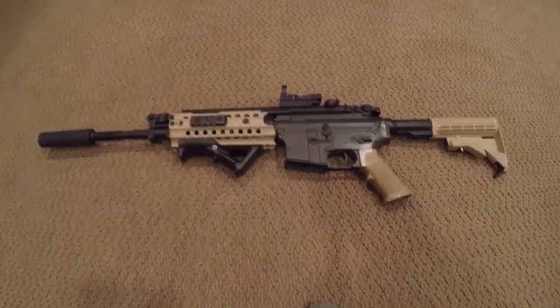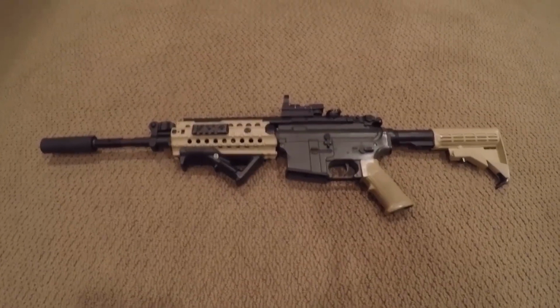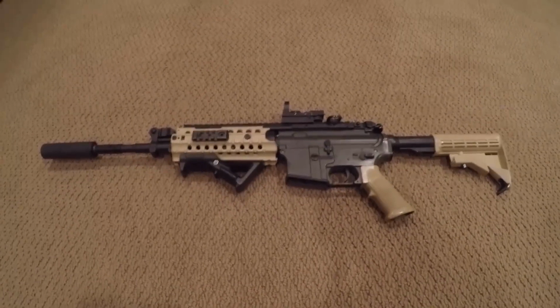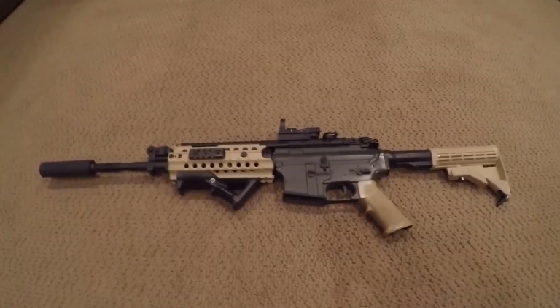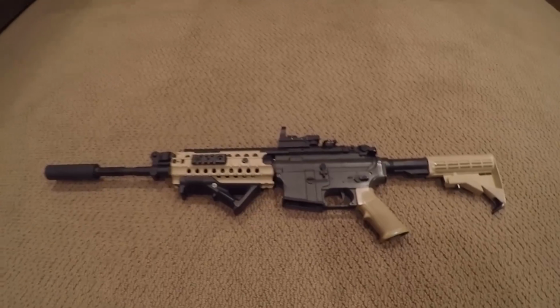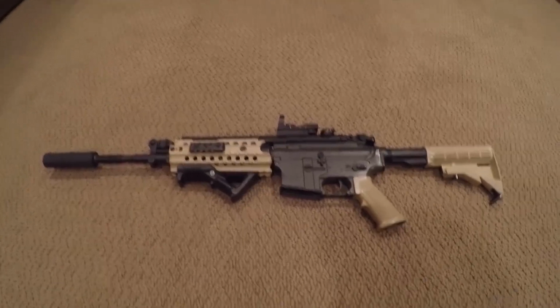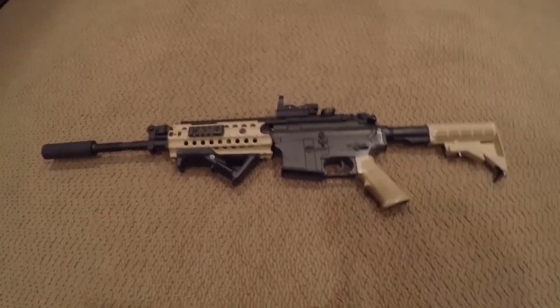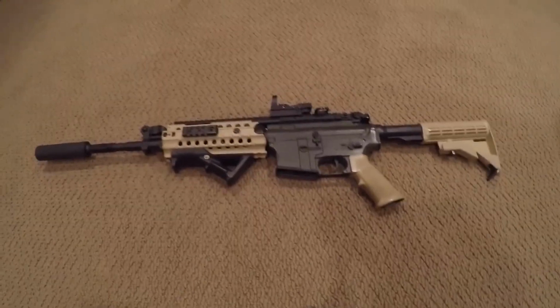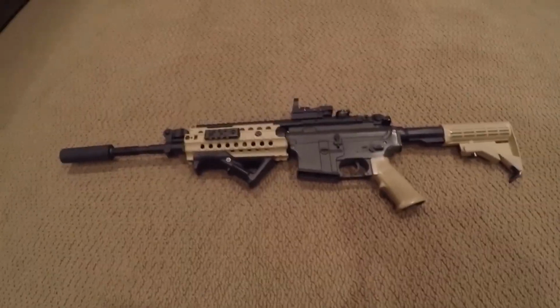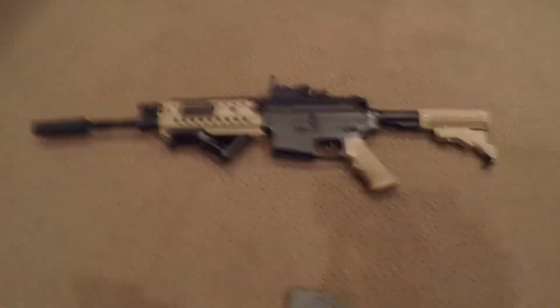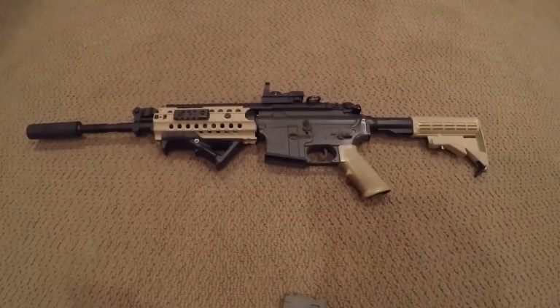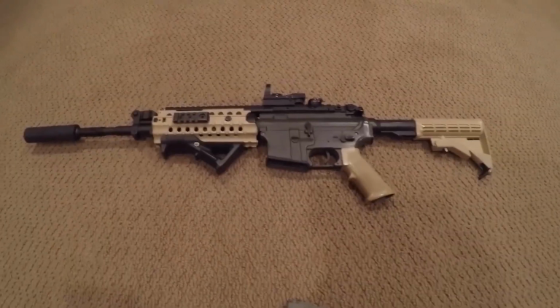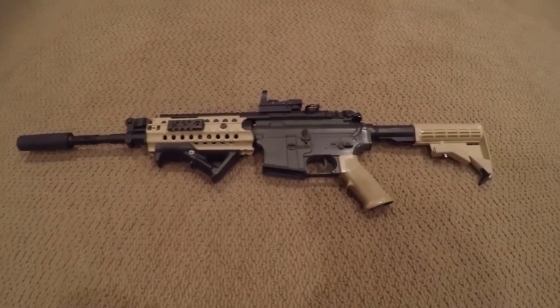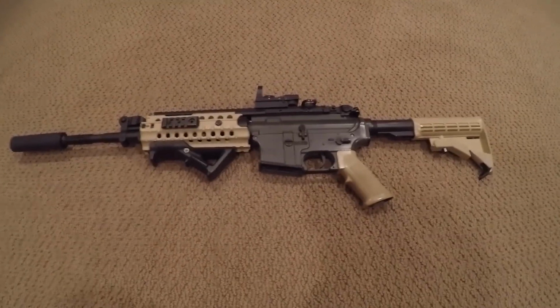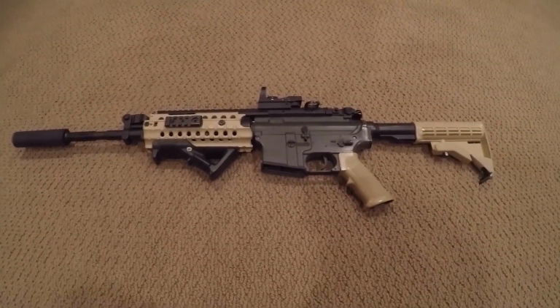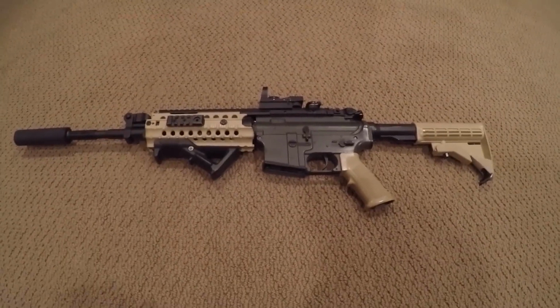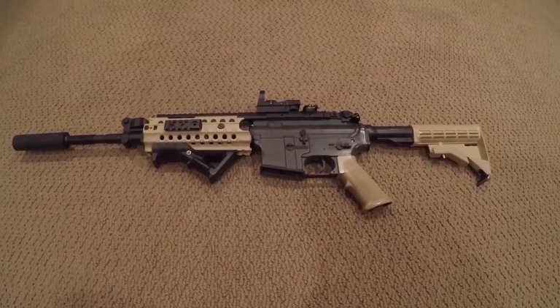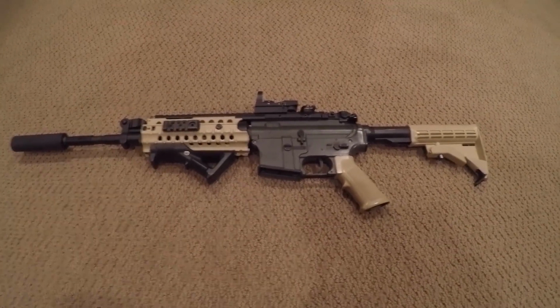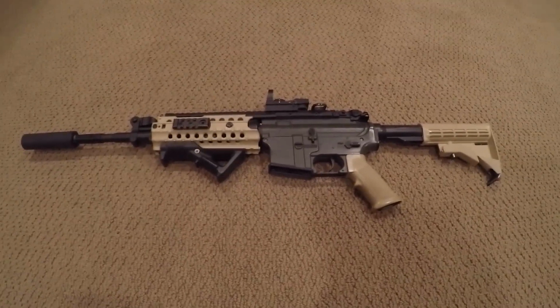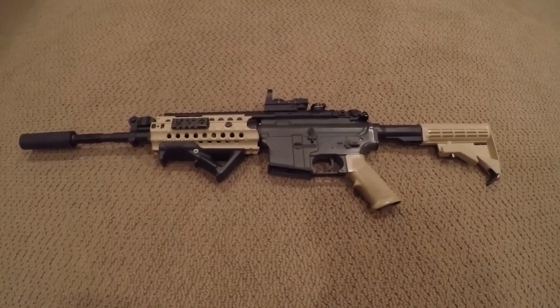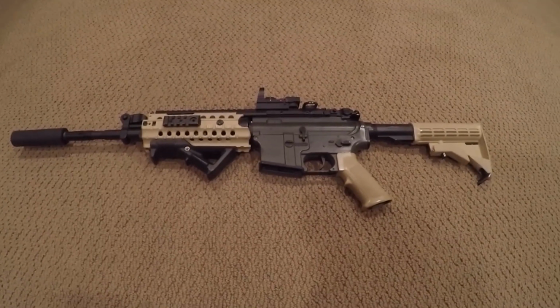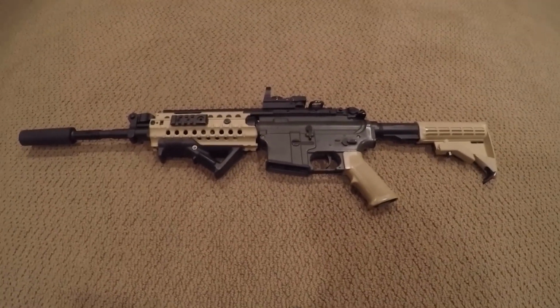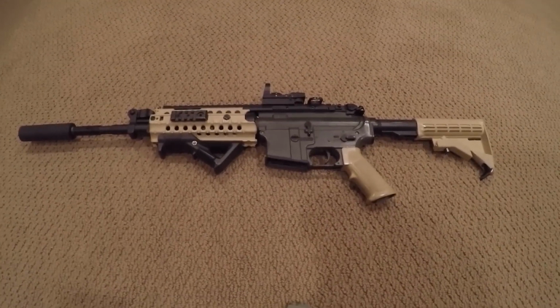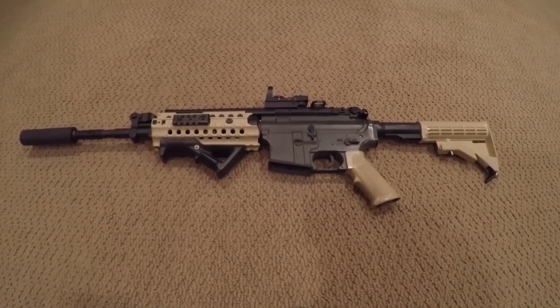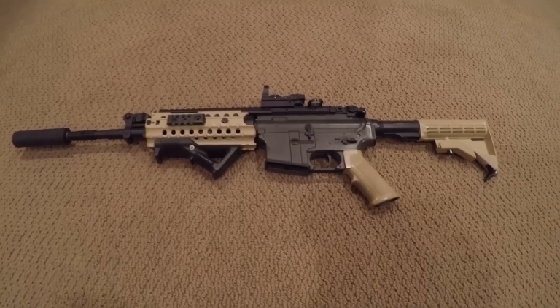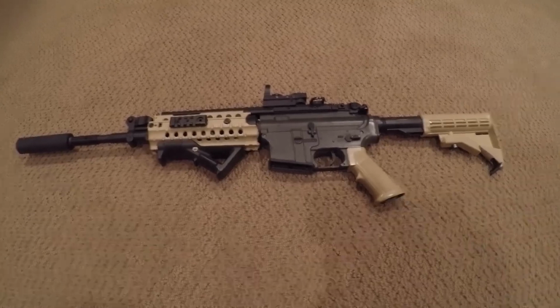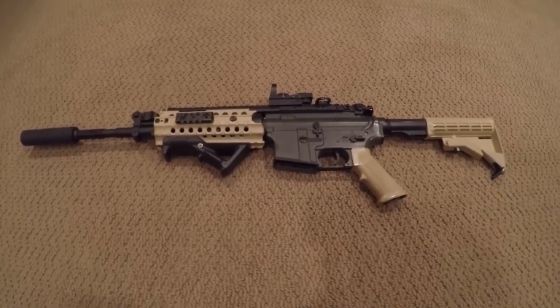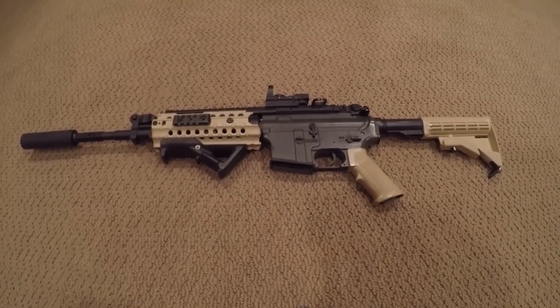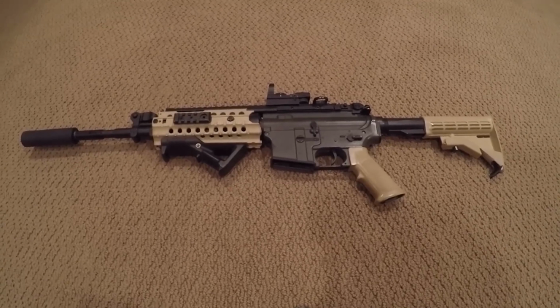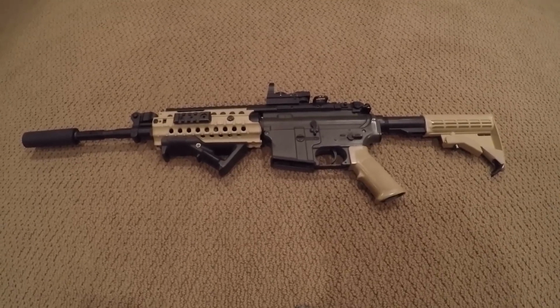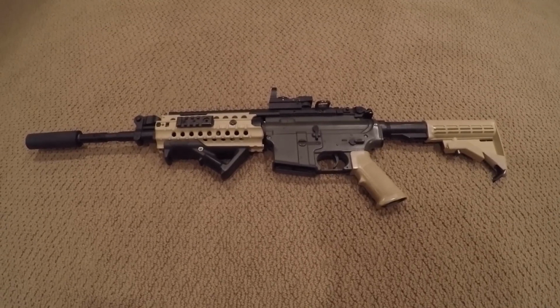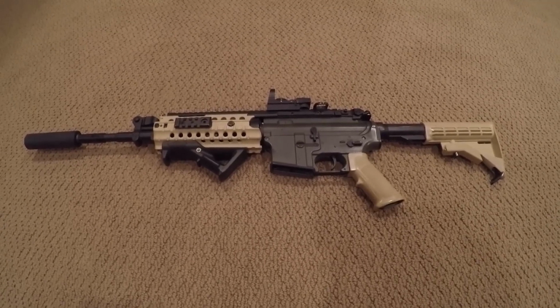What's up YouTube, Point Blank Airsoft here. Today we are going to show you guys a couple tips on how to keep your AEG in tip-top shape.